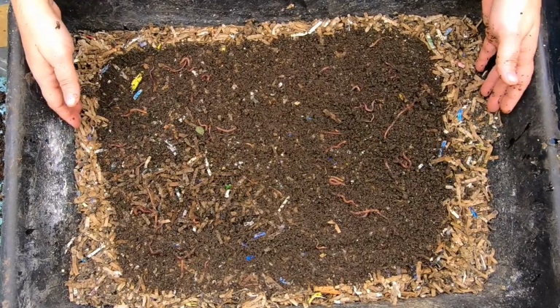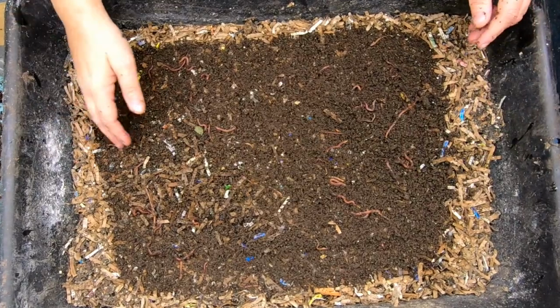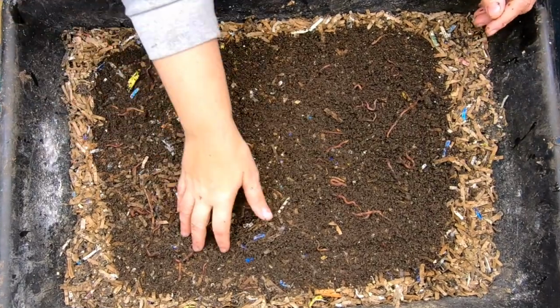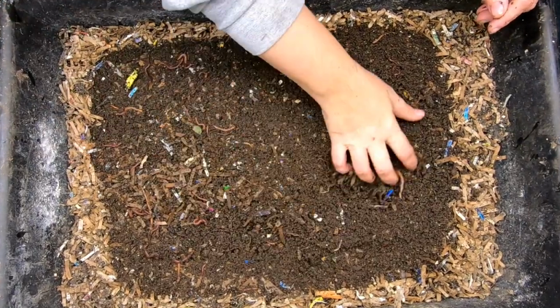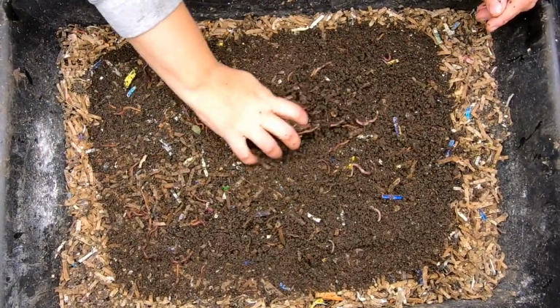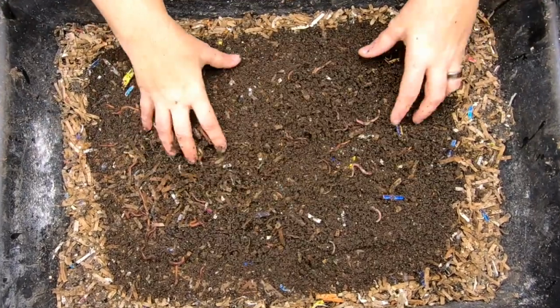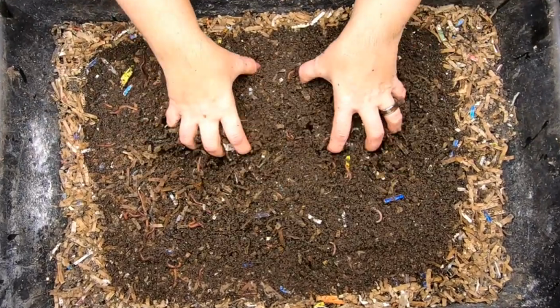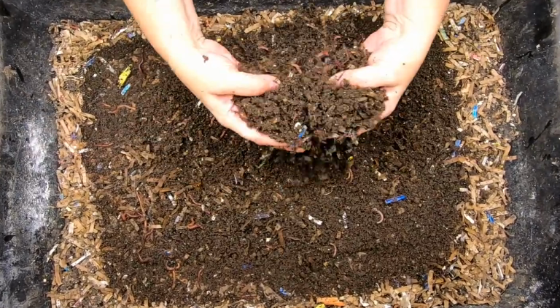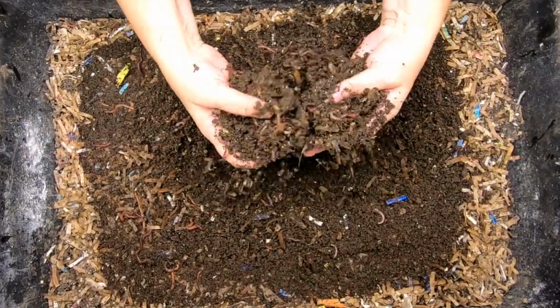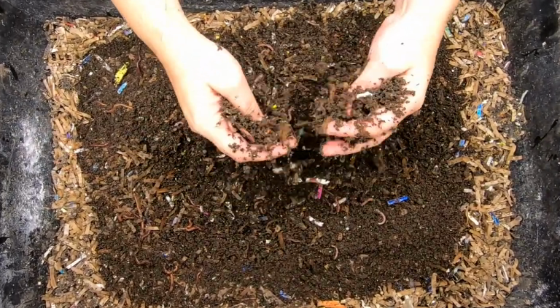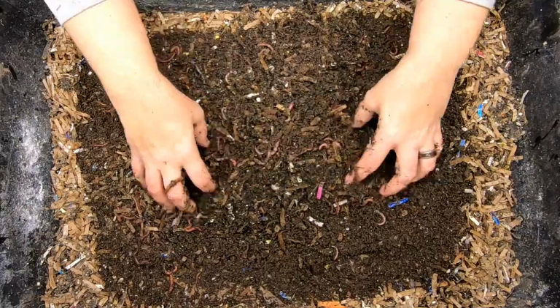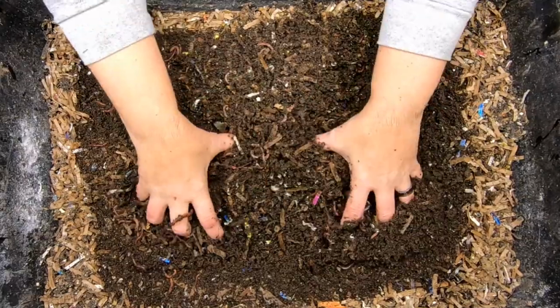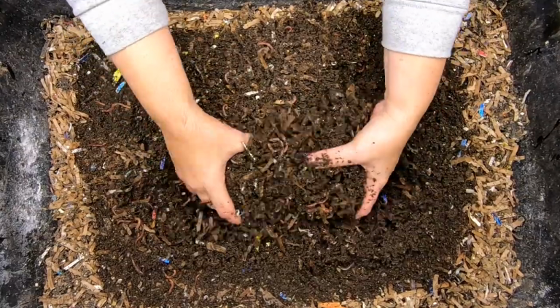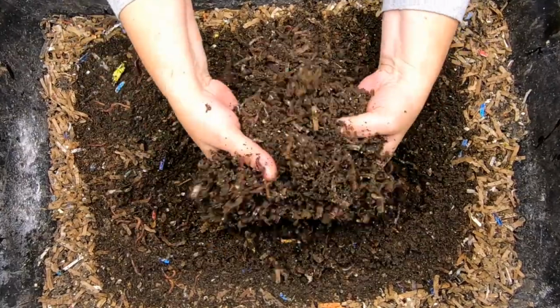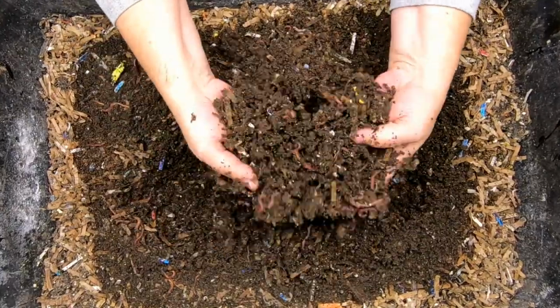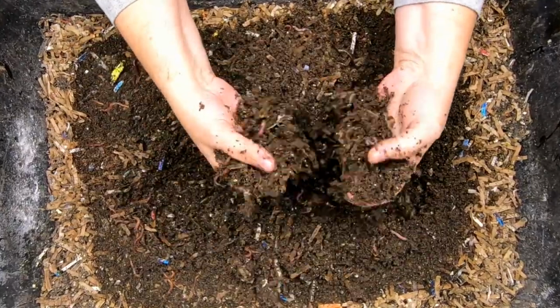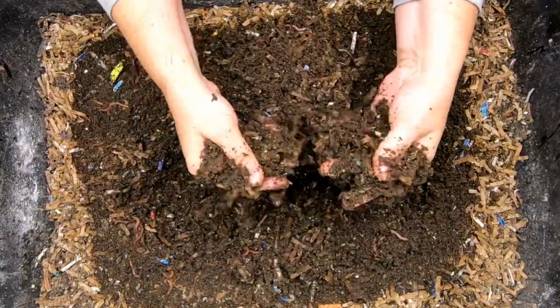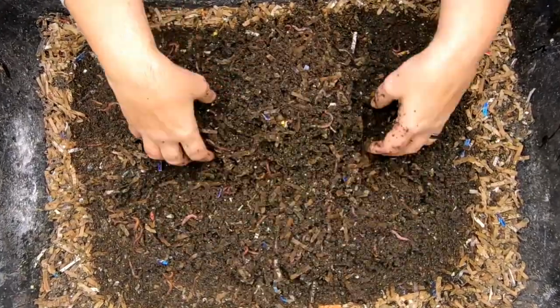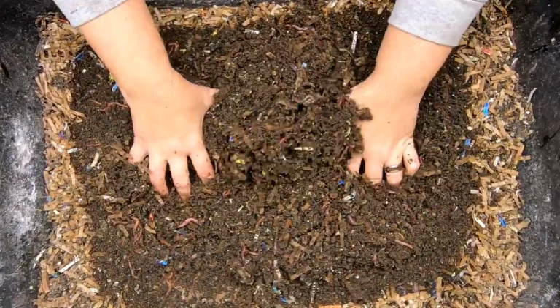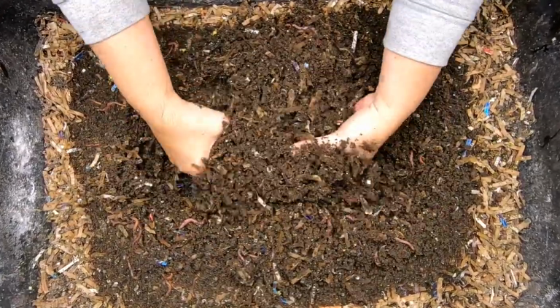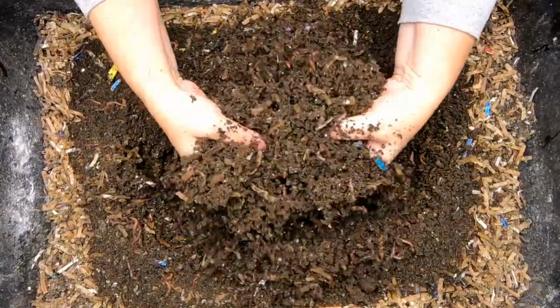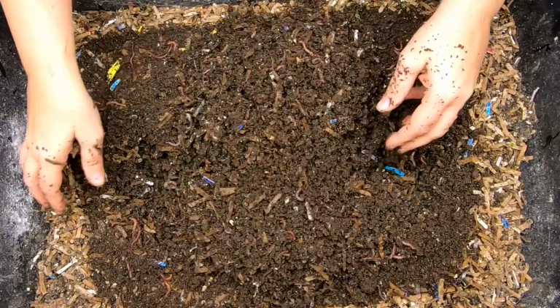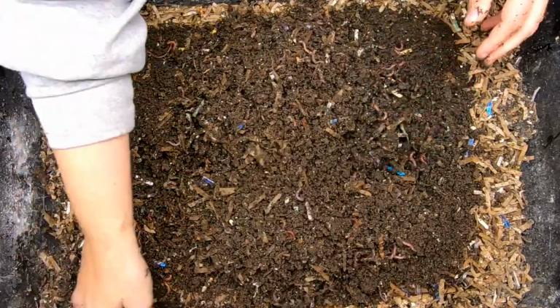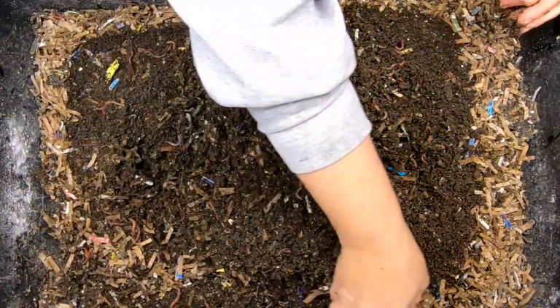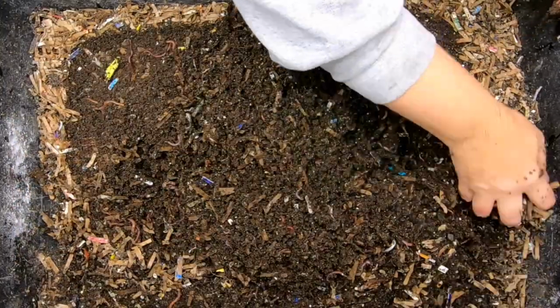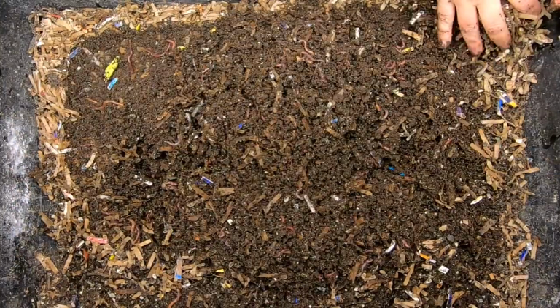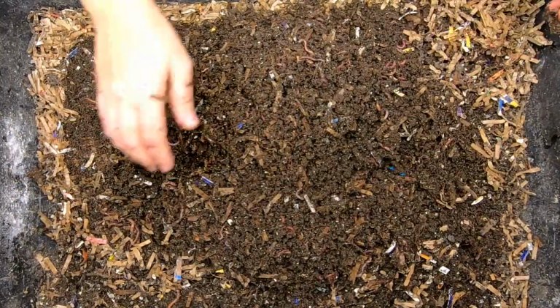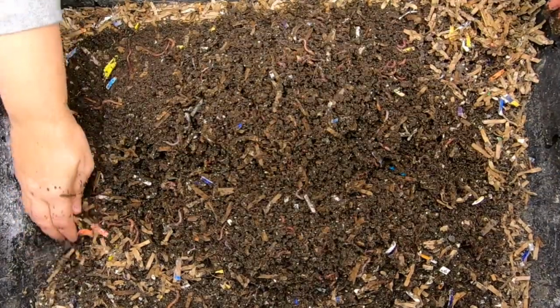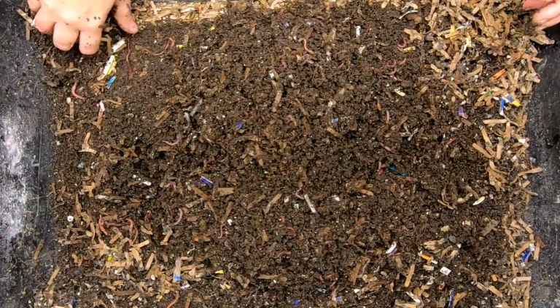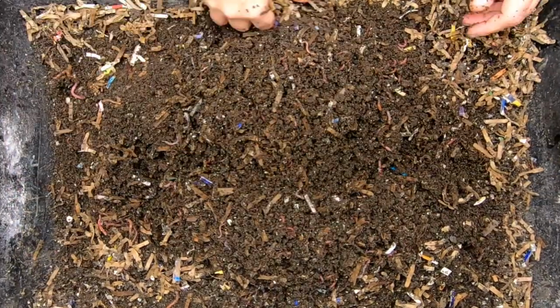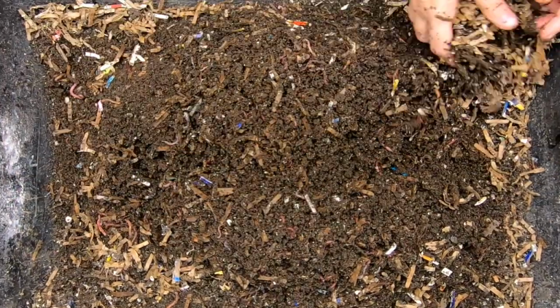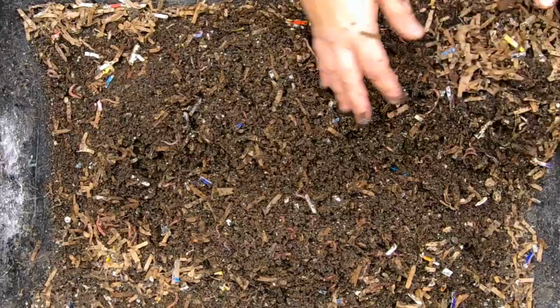You can see where that lid was — they have come up here and made everything castings, so that looks great. I think it's time to start moving towards completion with this bin.